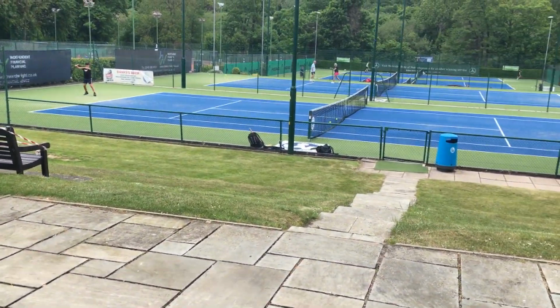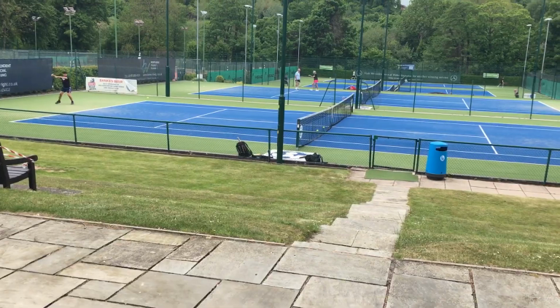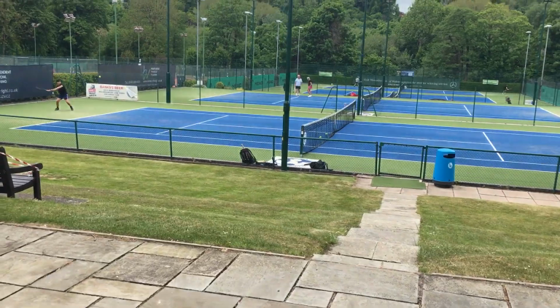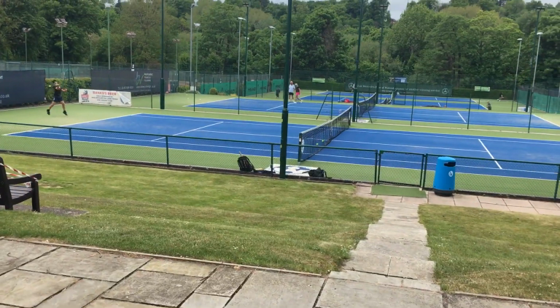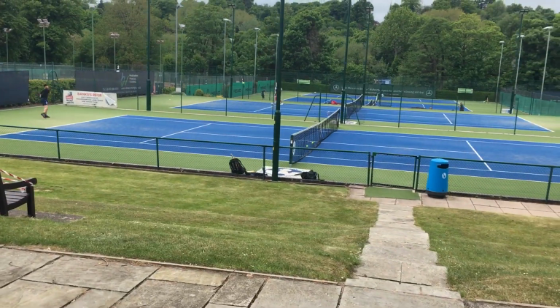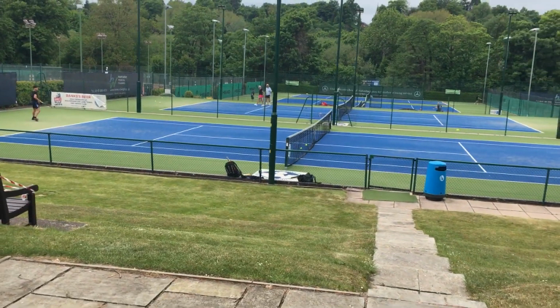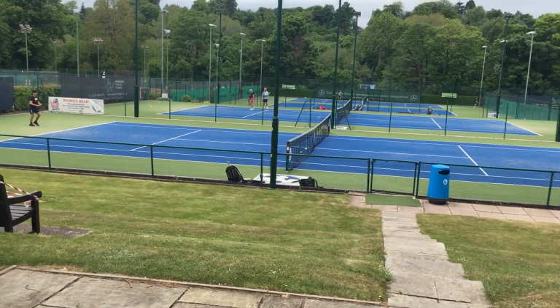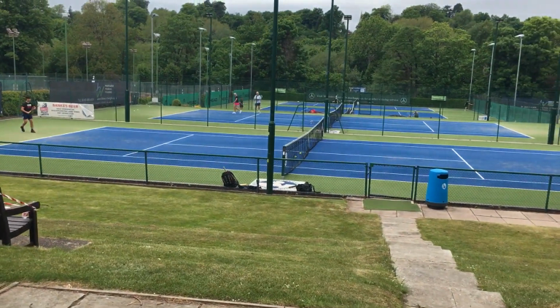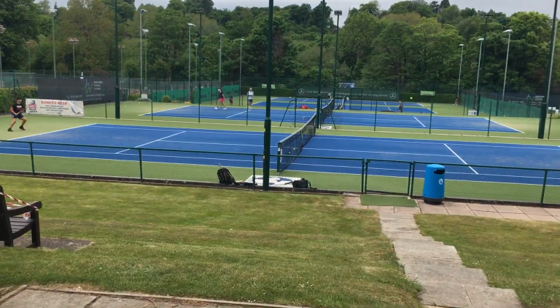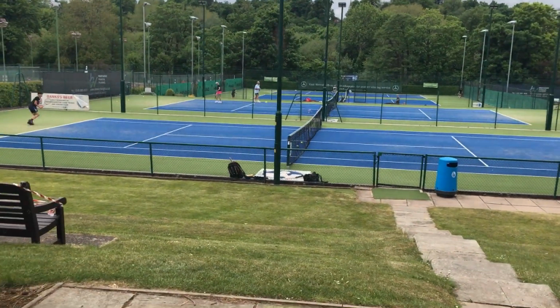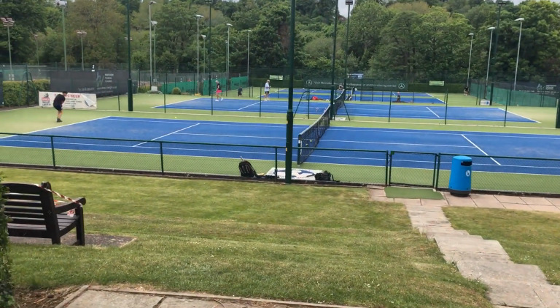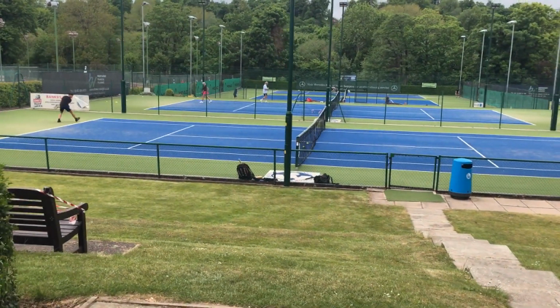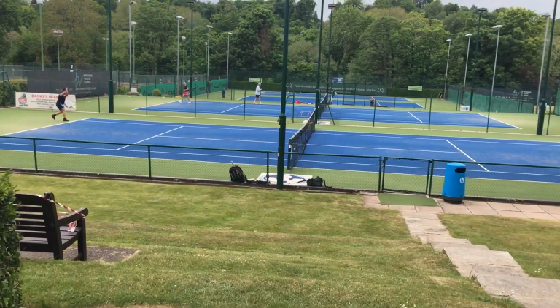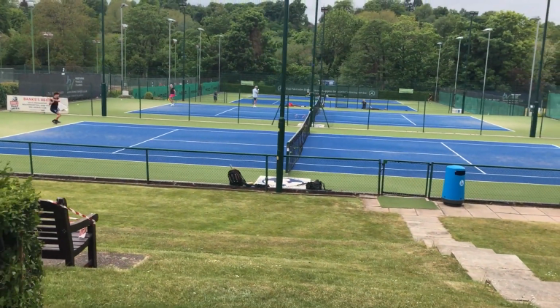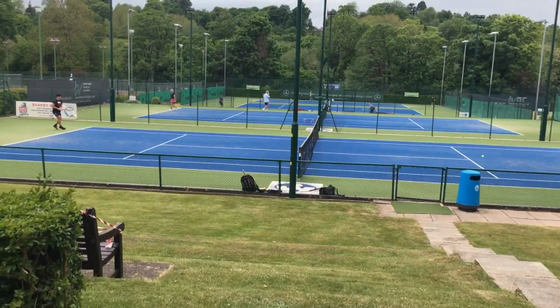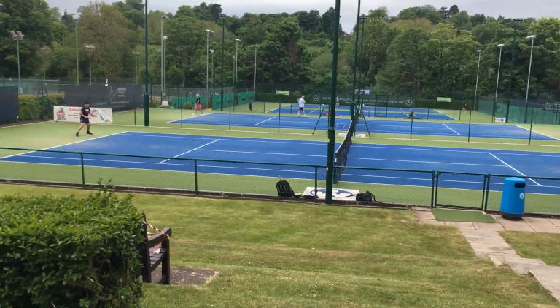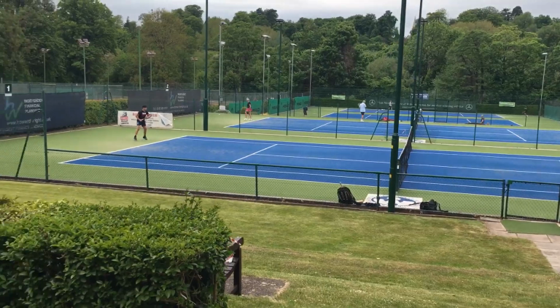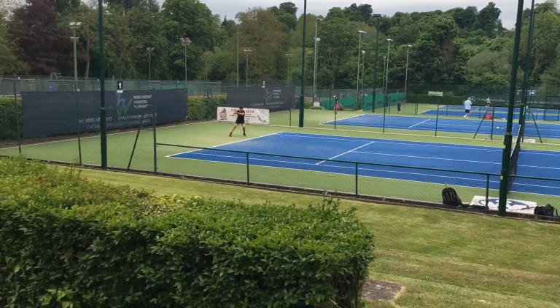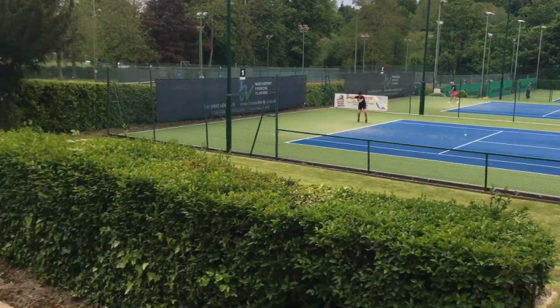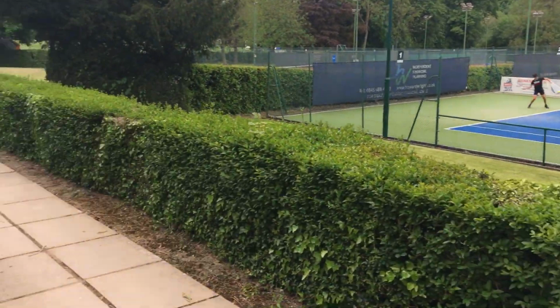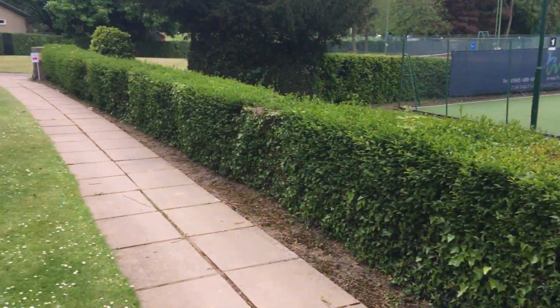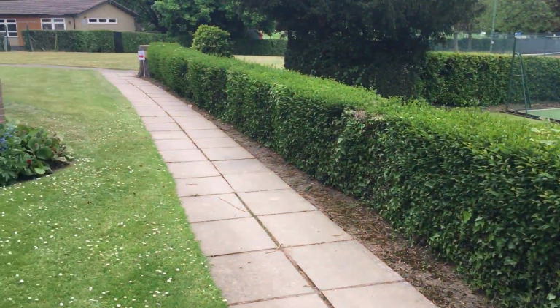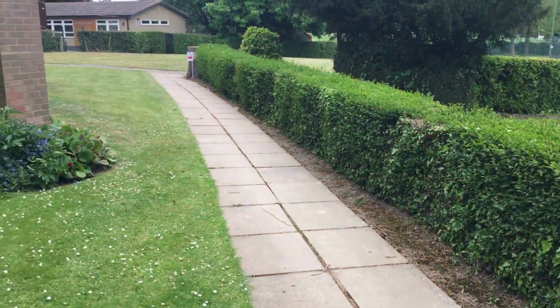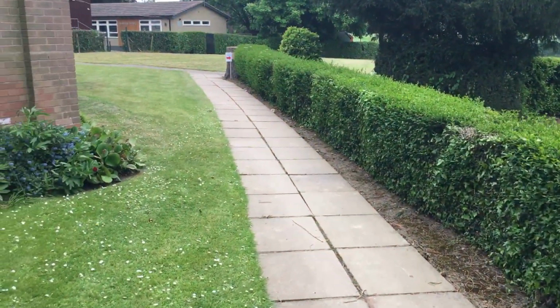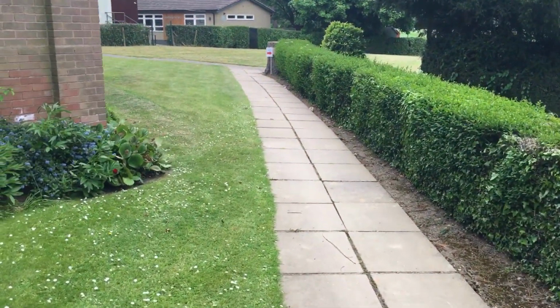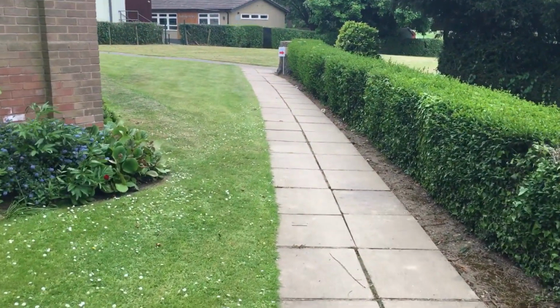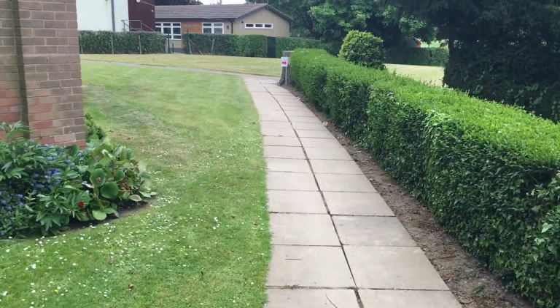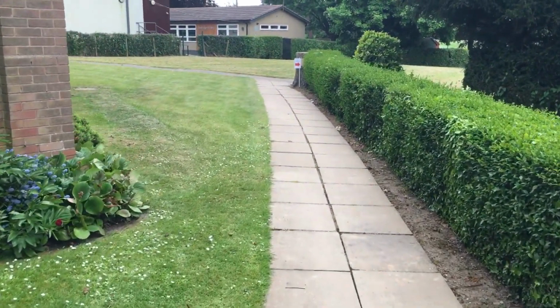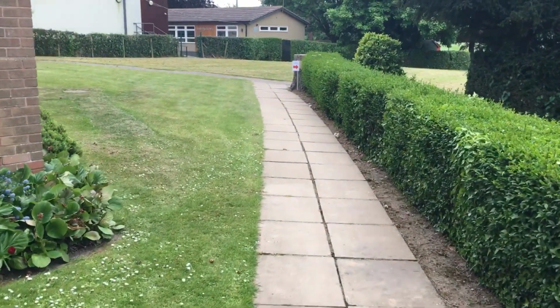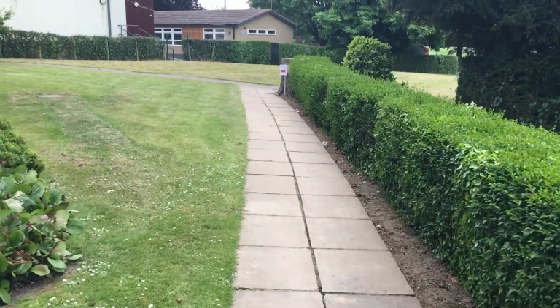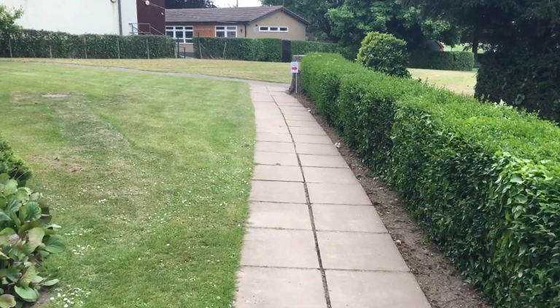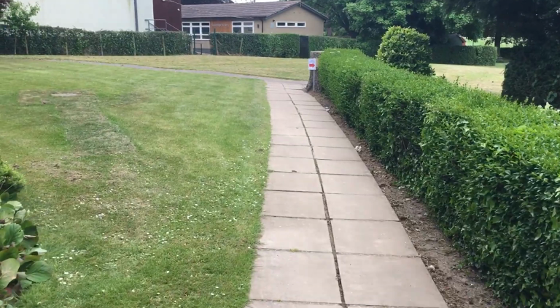You can see we've got courts one, two, three, and court five in action as well. Everybody's been really good at obeying the two-metre rule. This is the route you need to take around the side of the squash court.